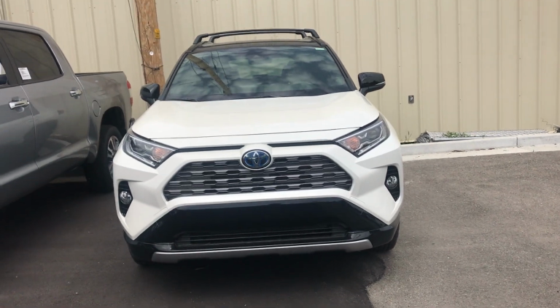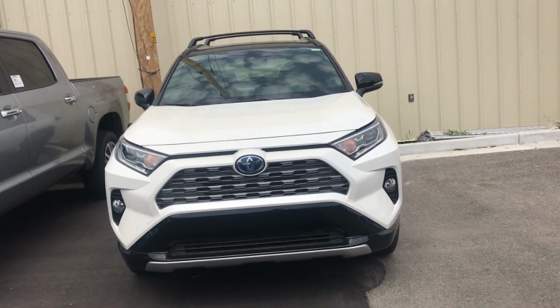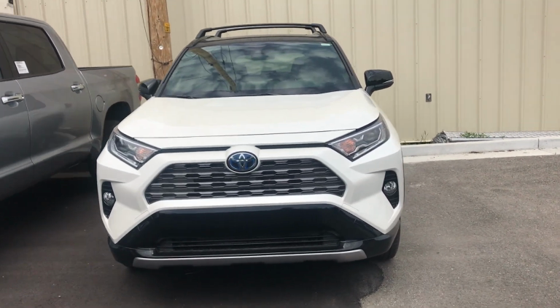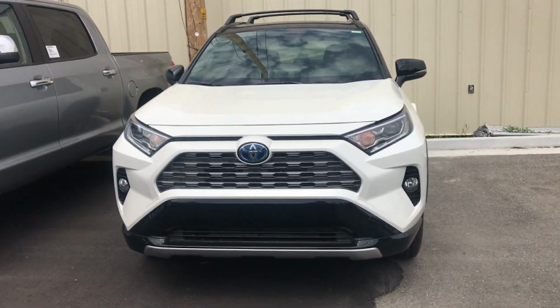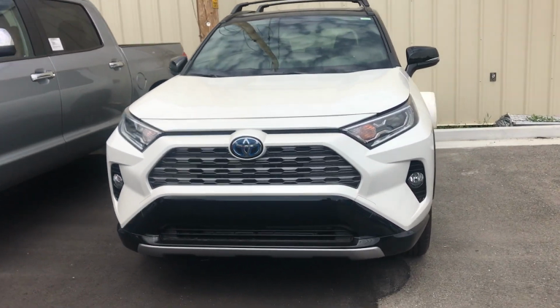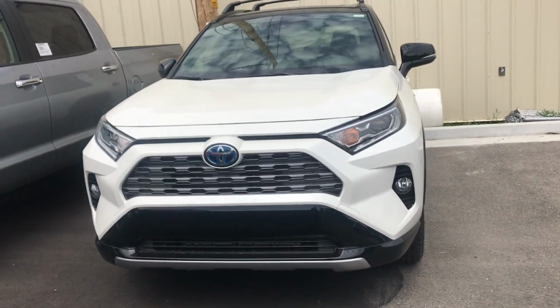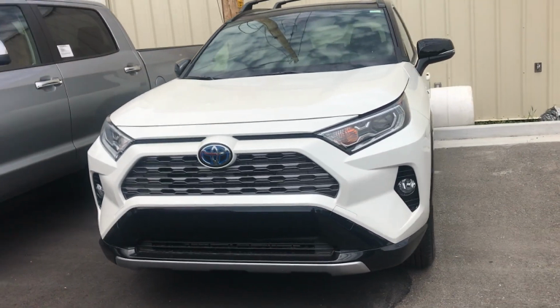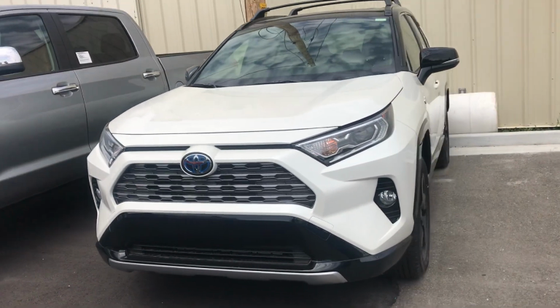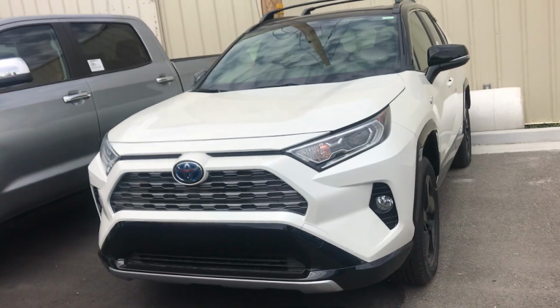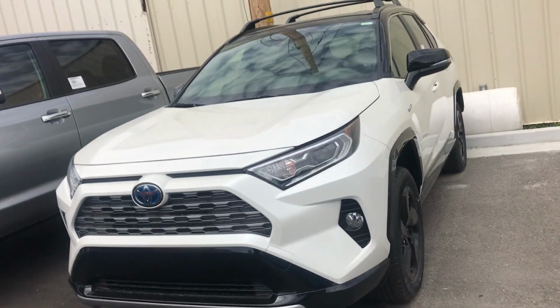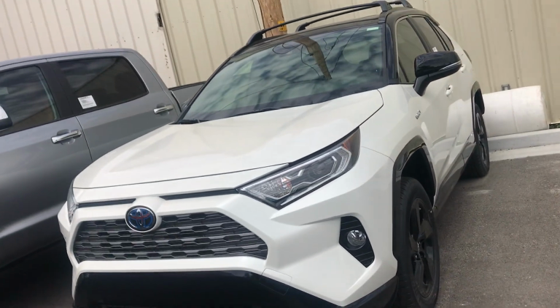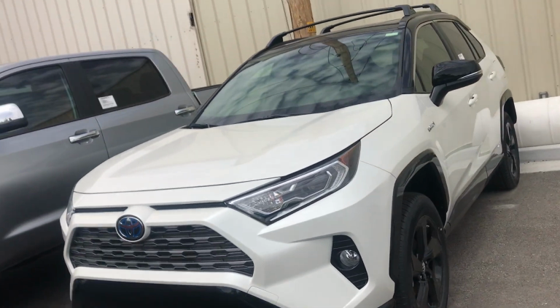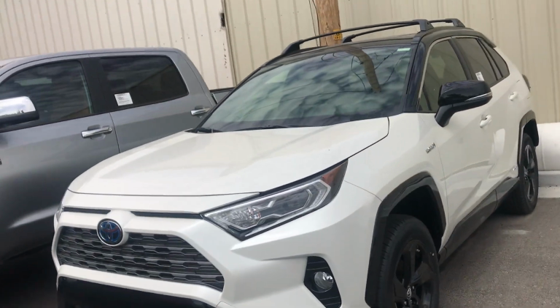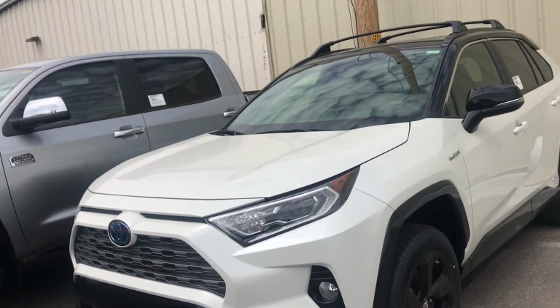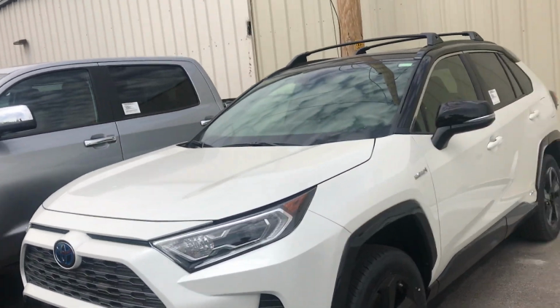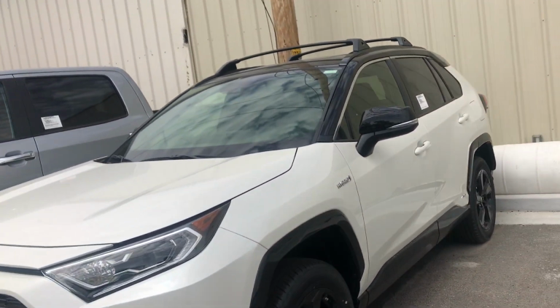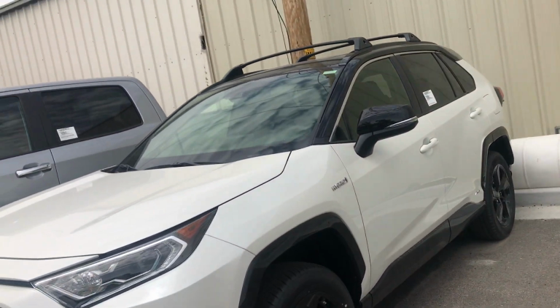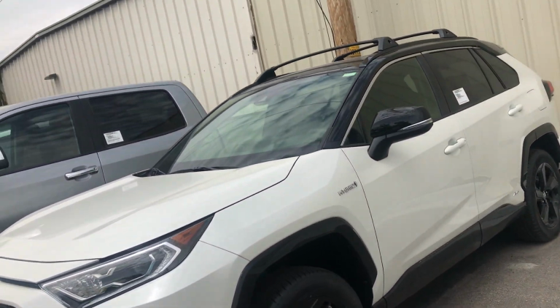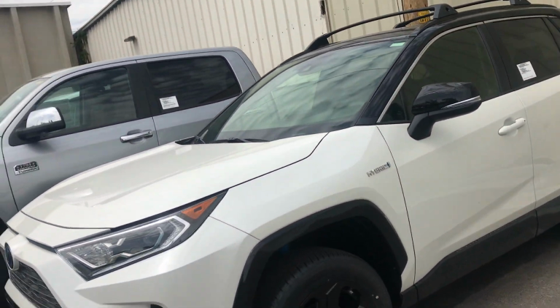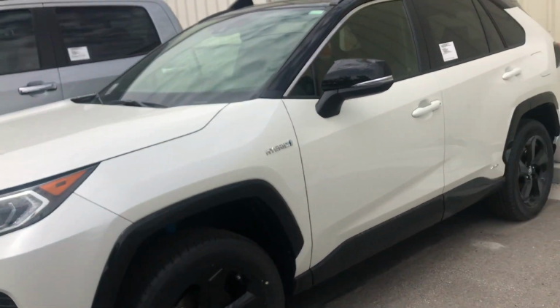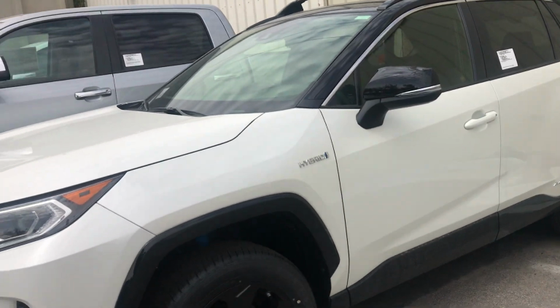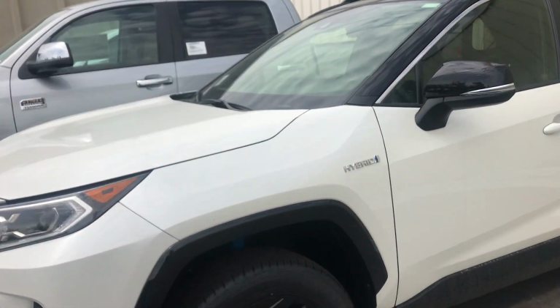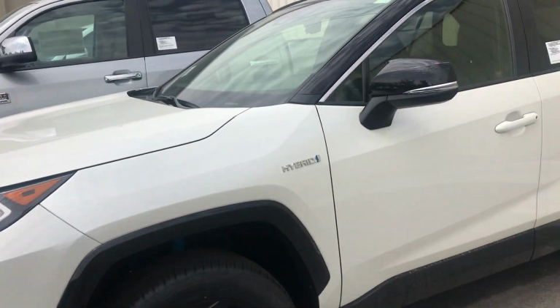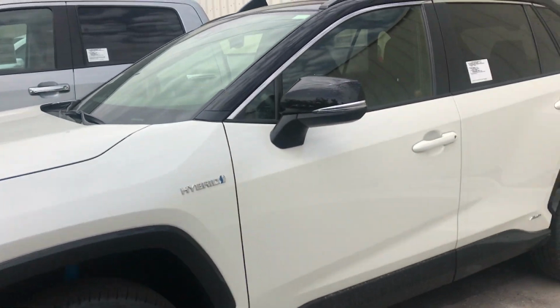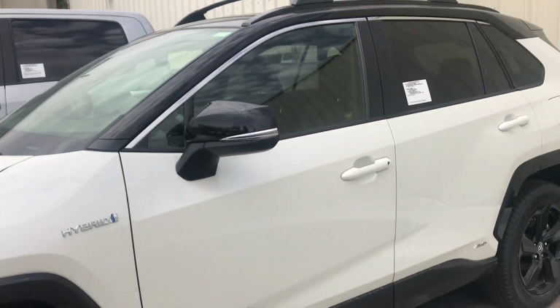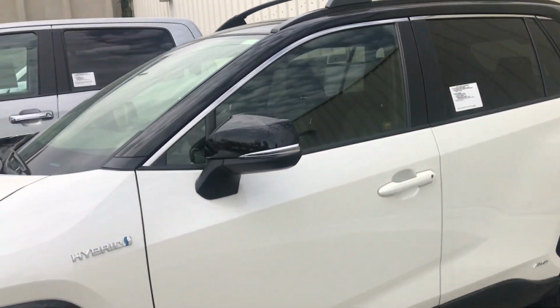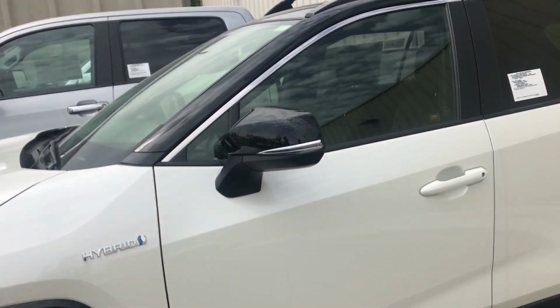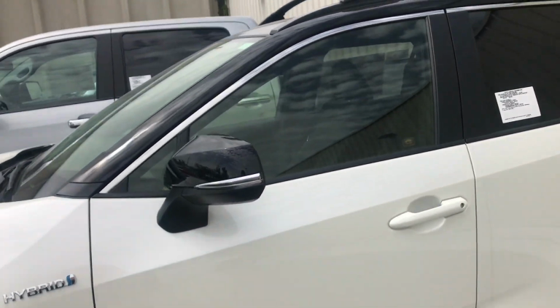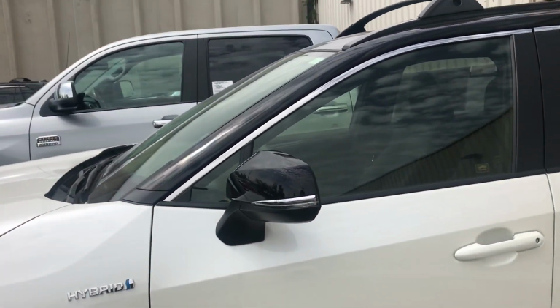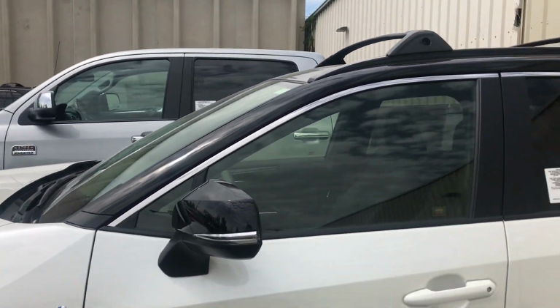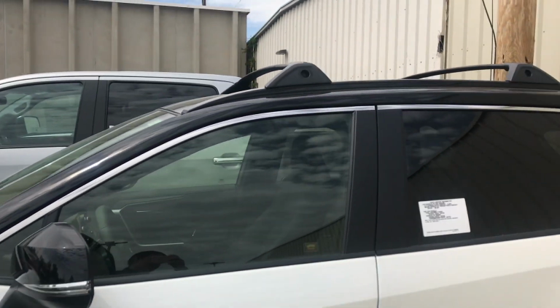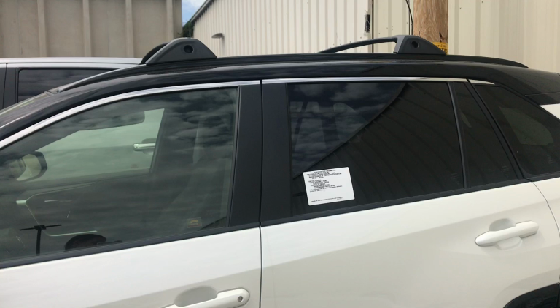Hi Nicholas, this is Sam here from Mark Miller Toyota. Right here I have for you a 2019 Toyota RAV4 XSE Hybrid in the color white. It's two-toned as well with the black on the top.